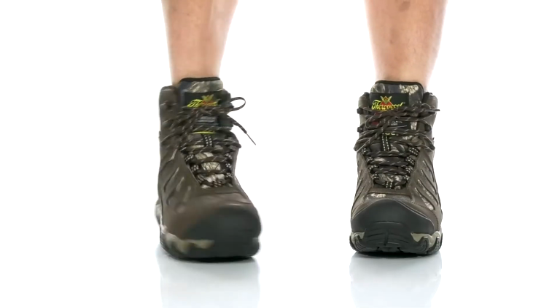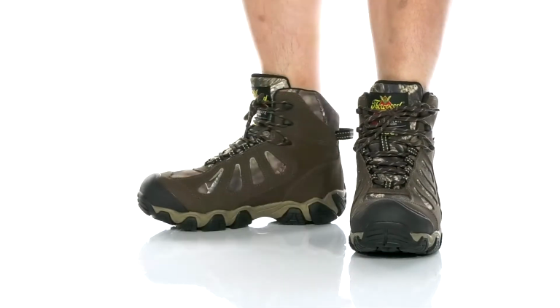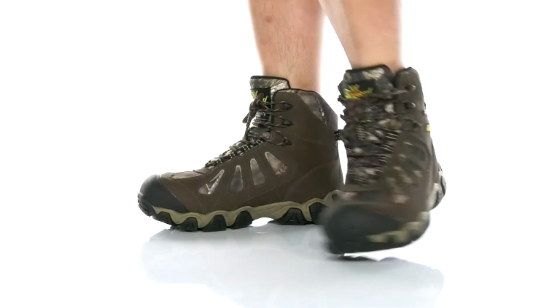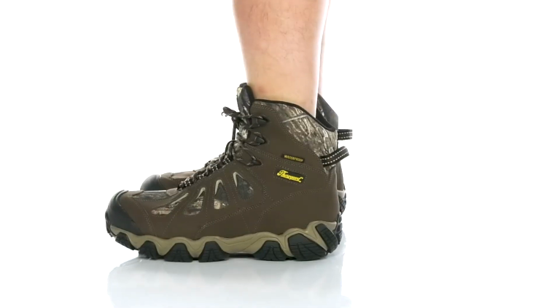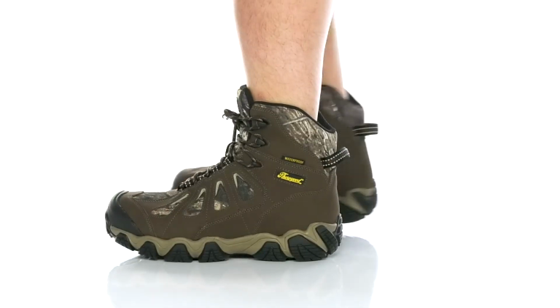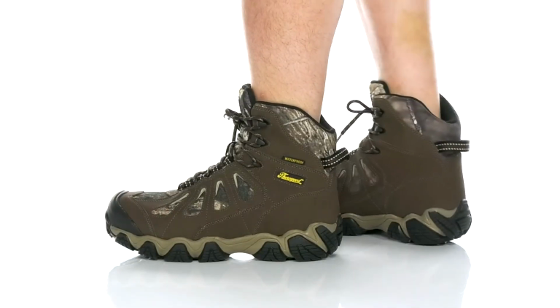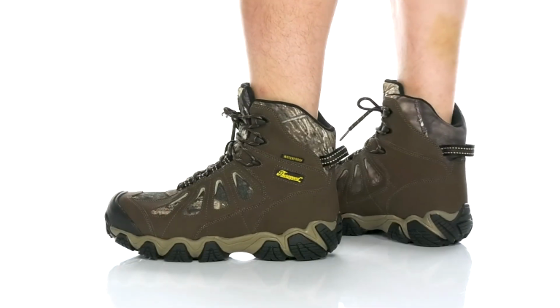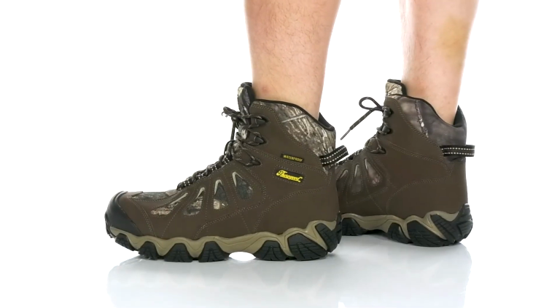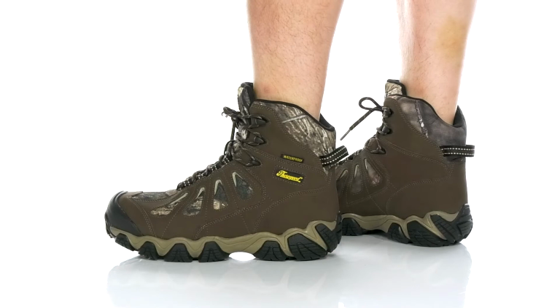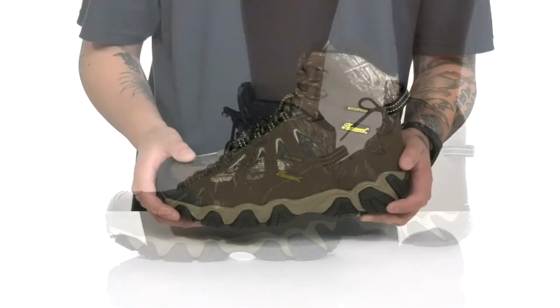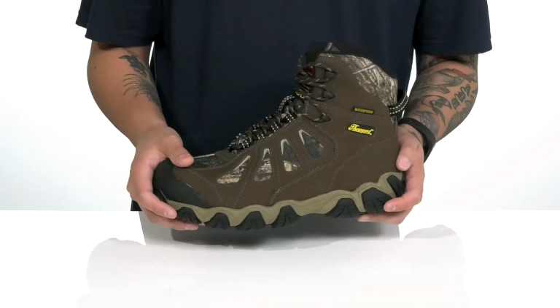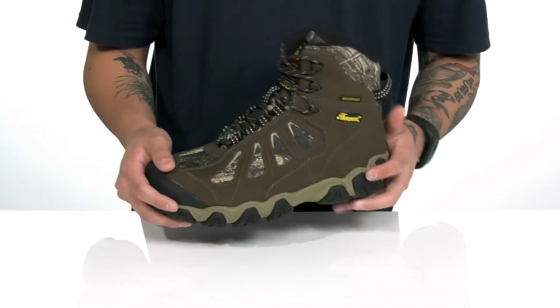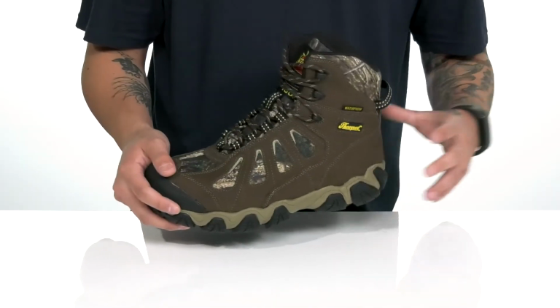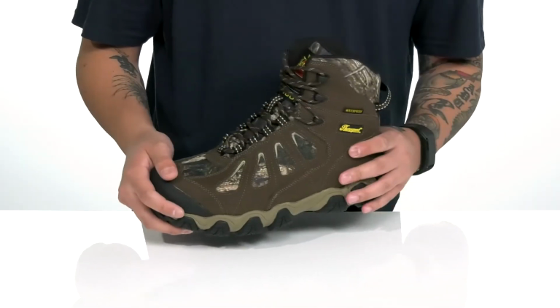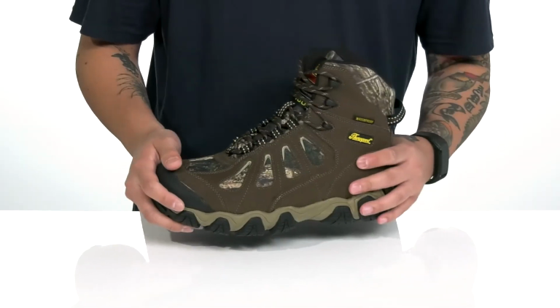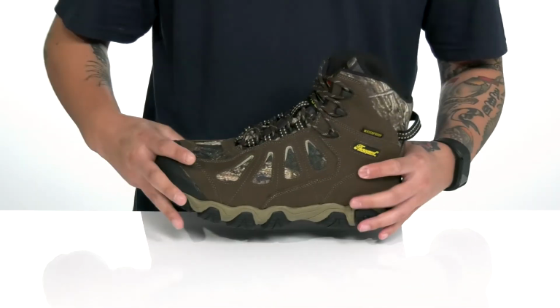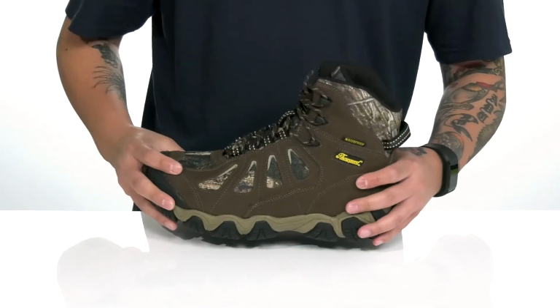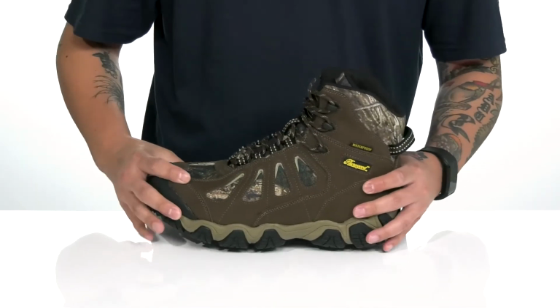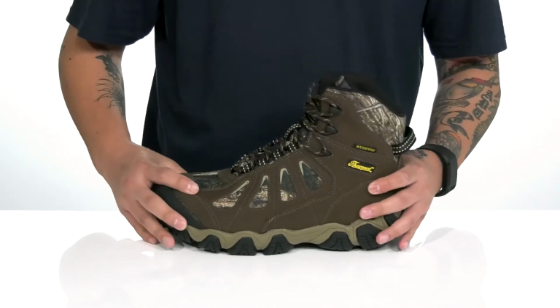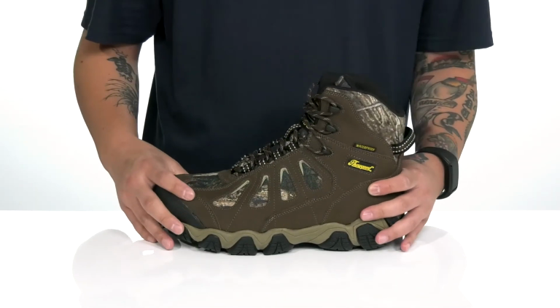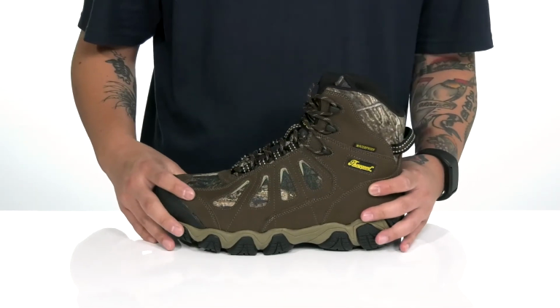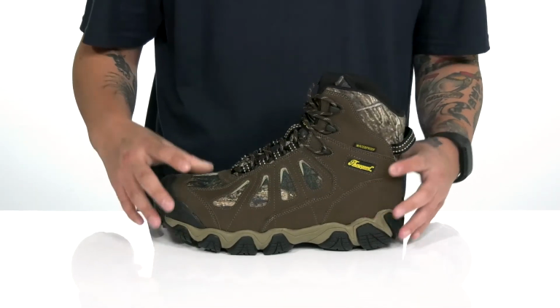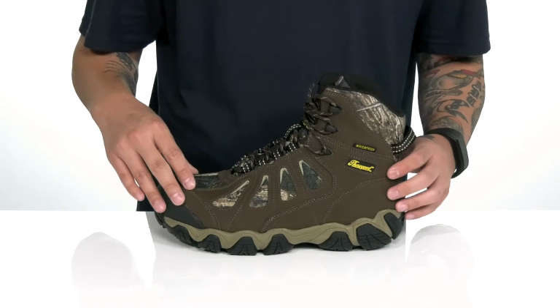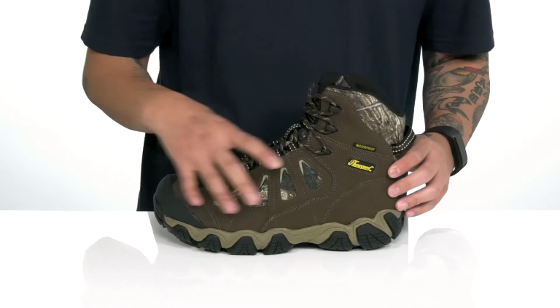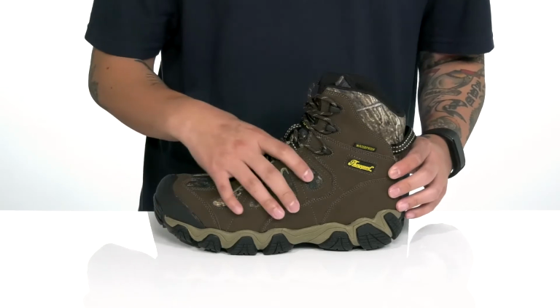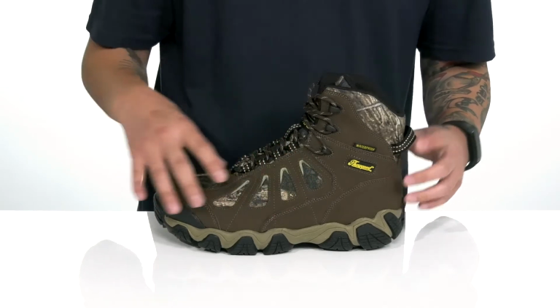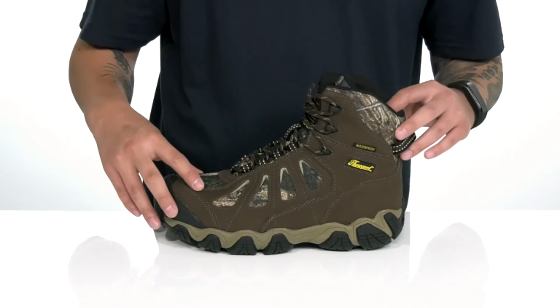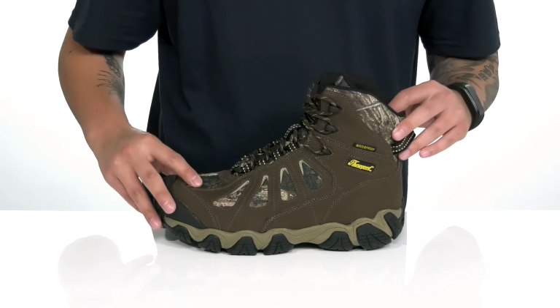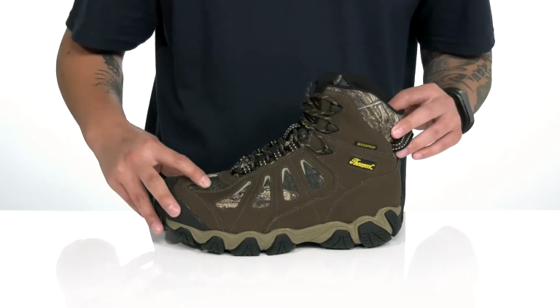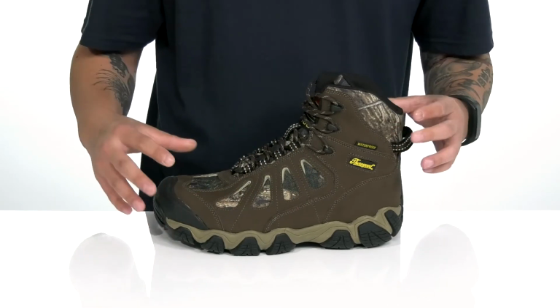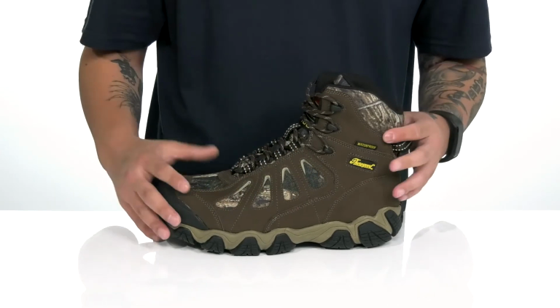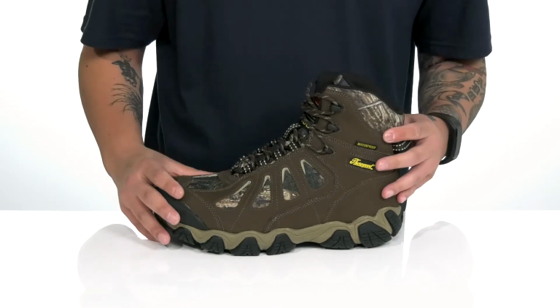The Crosstrex Waterproof 400G from Thorogood Outdoor is a great outdoor waterproof boot that's going to keep your feet dry and comfortable with that waterproof construction. It's made with a combination of durable leather and you've also got this fabric detailing with that camo print.